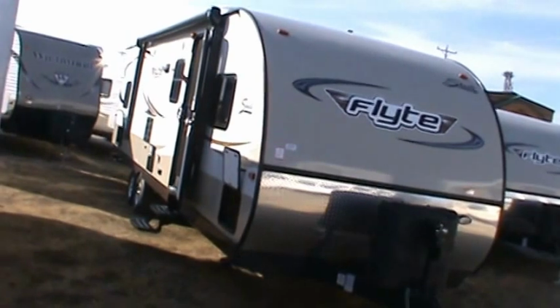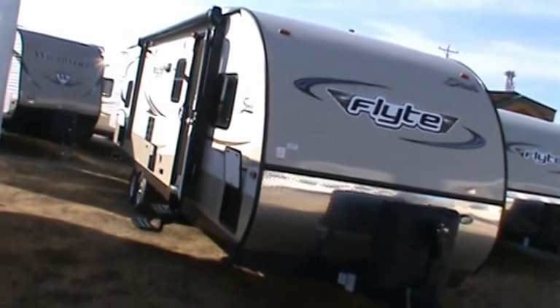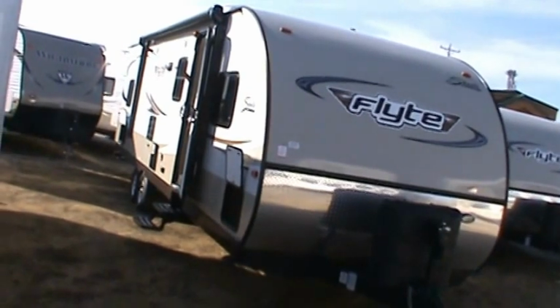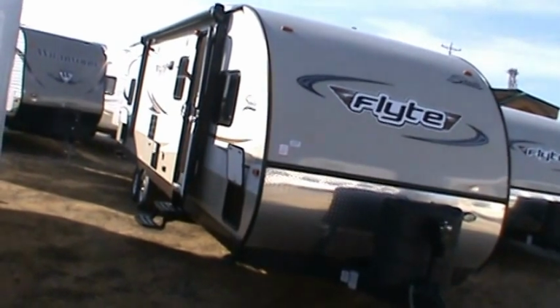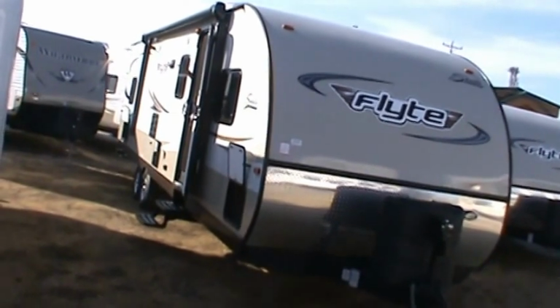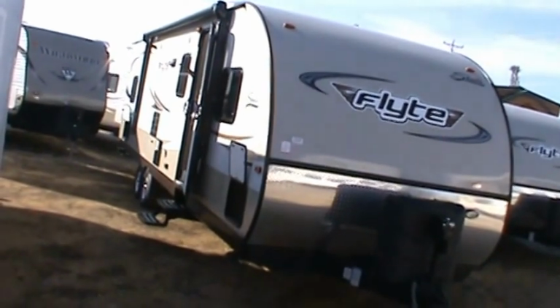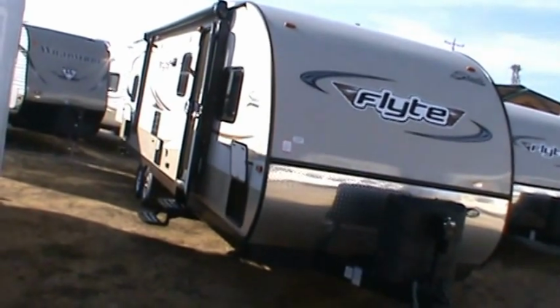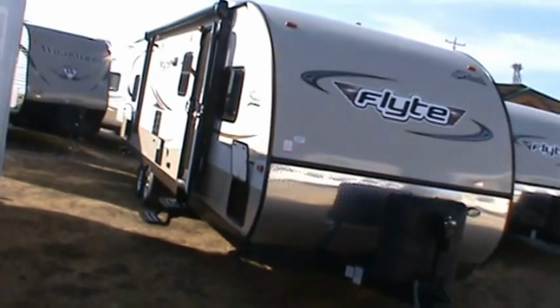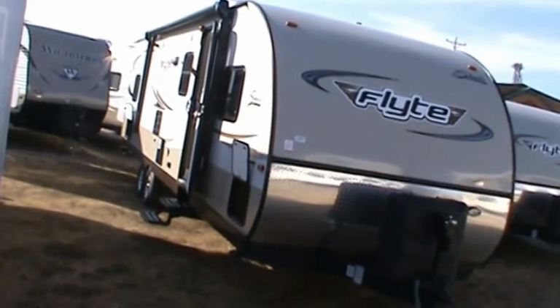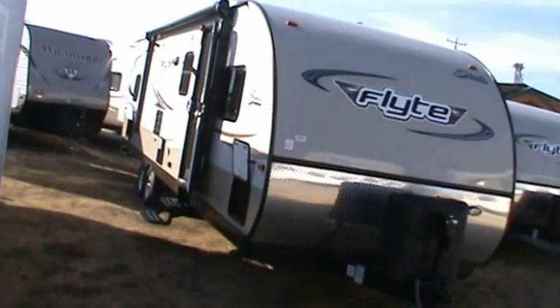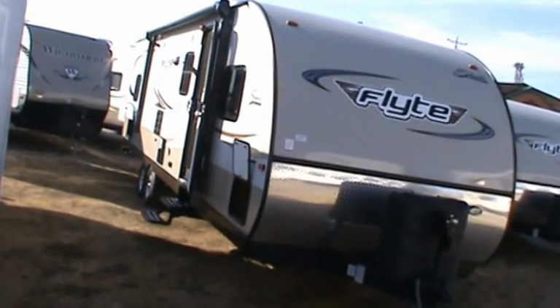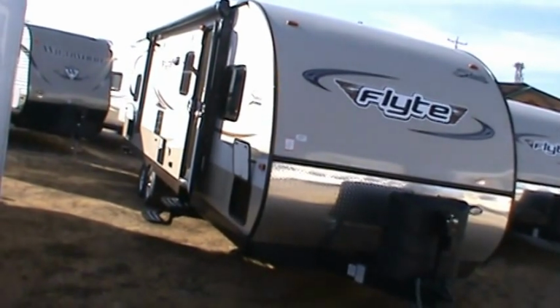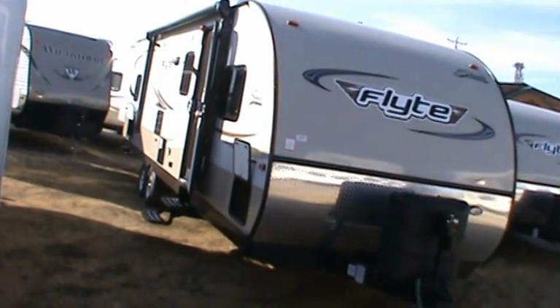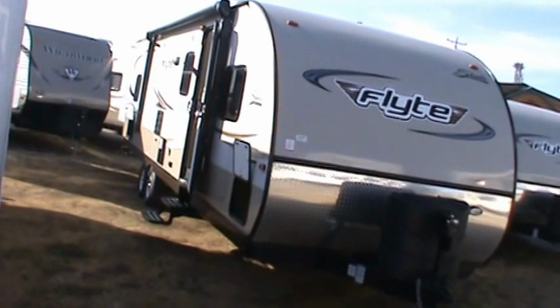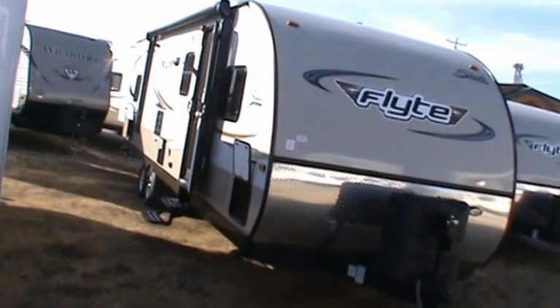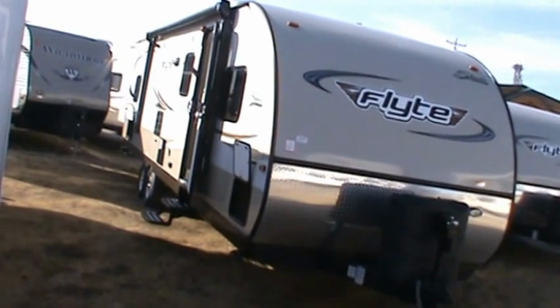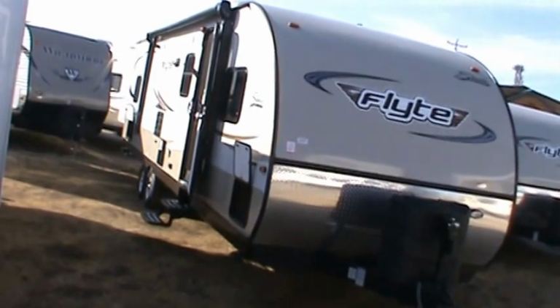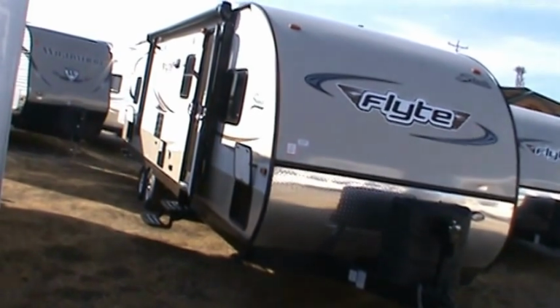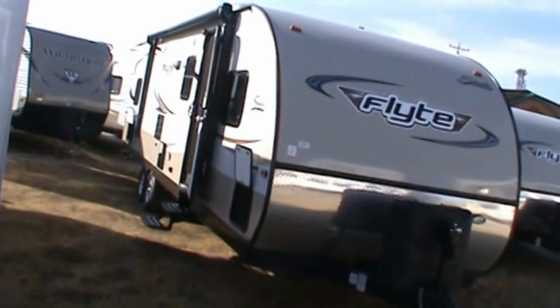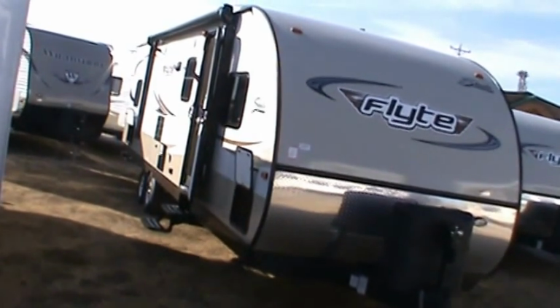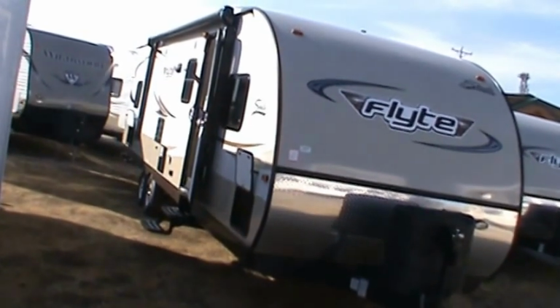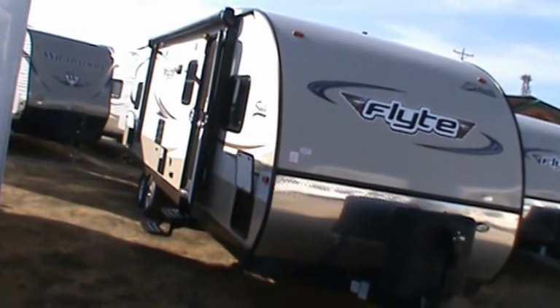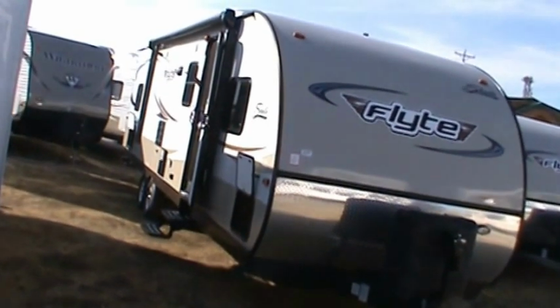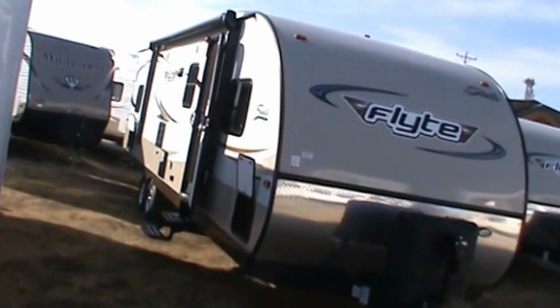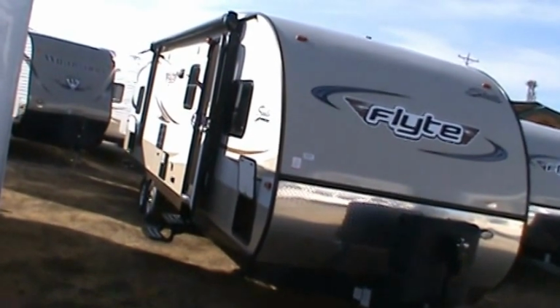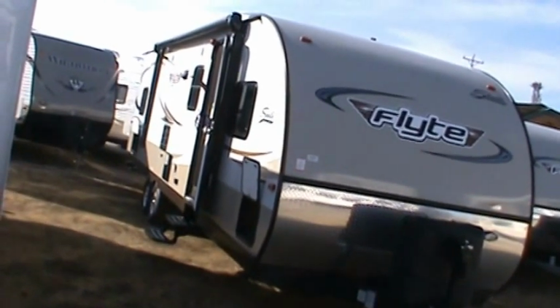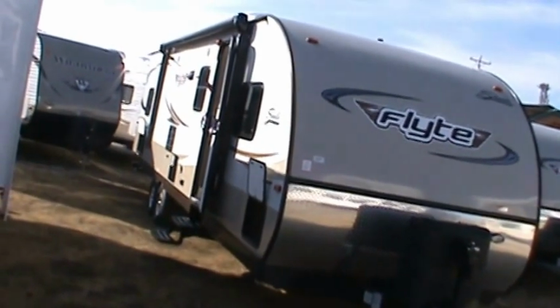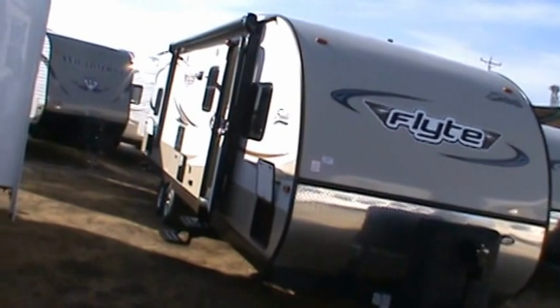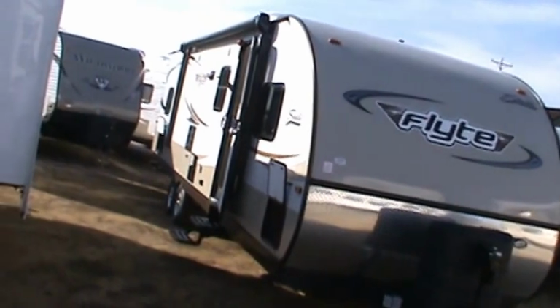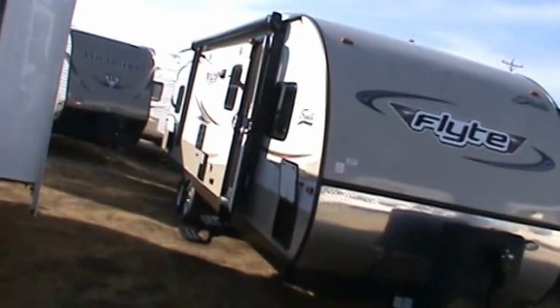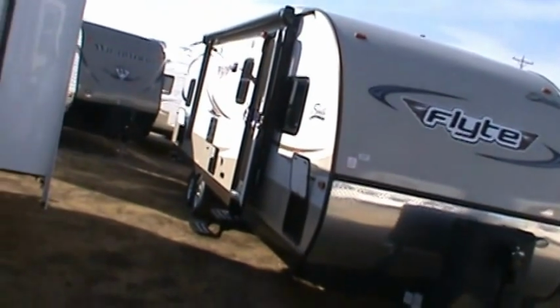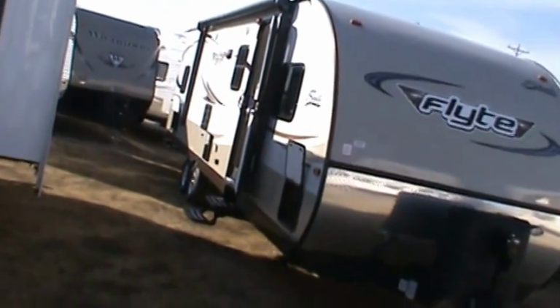It's not quite 35 feet long, and it's got a base weight of 5,787 pounds.